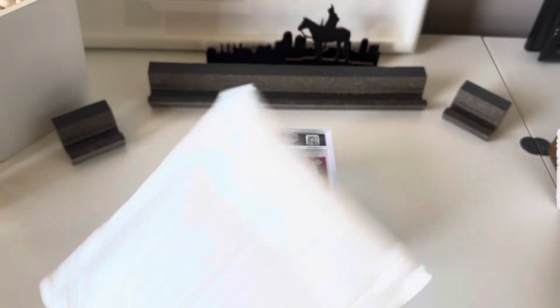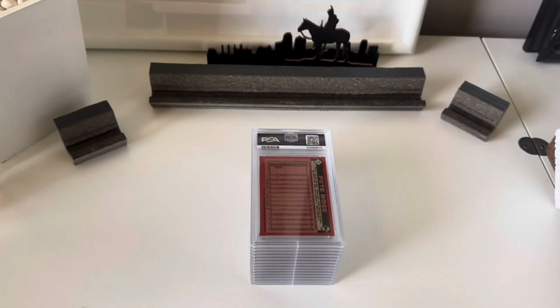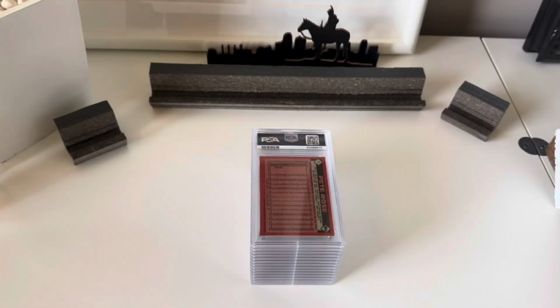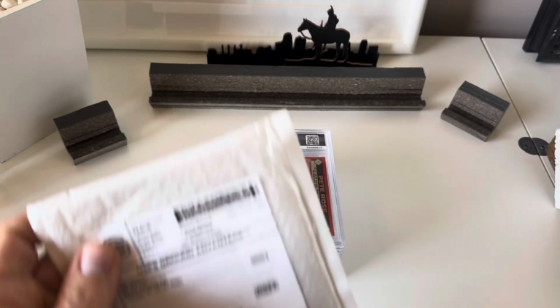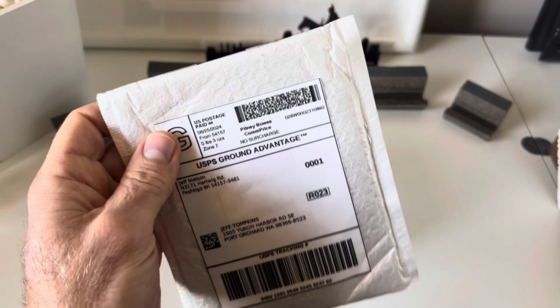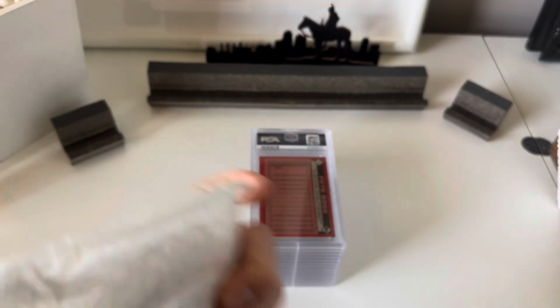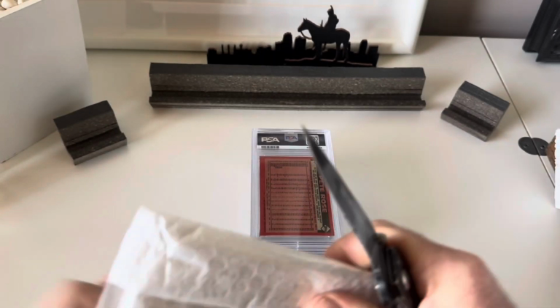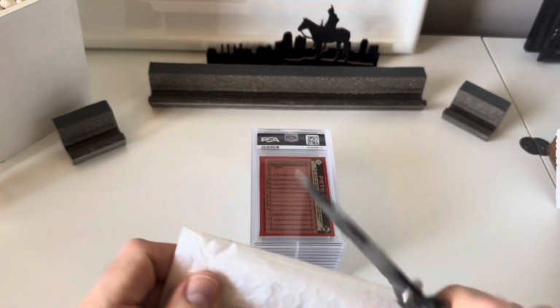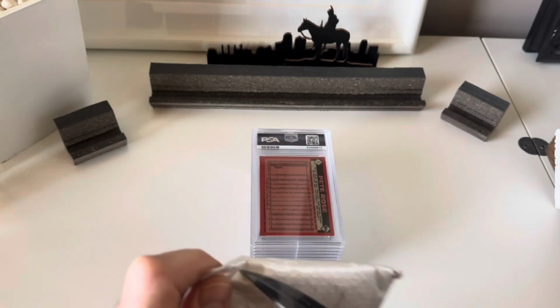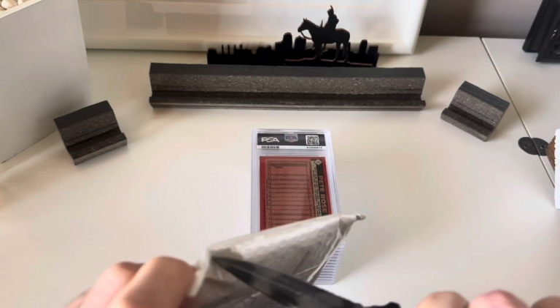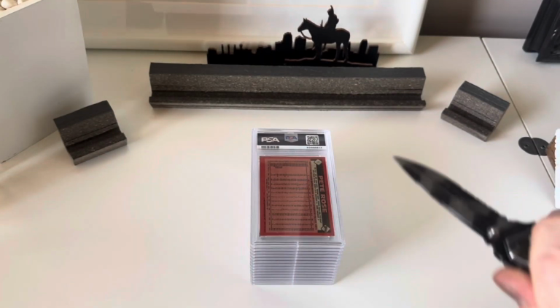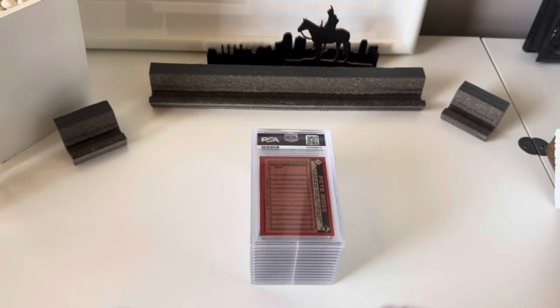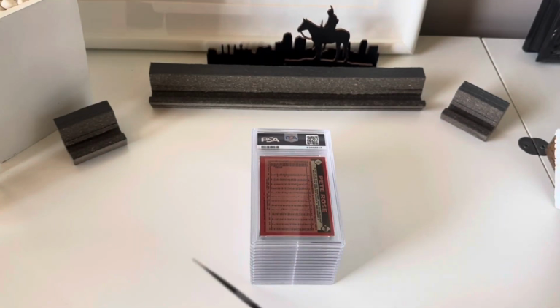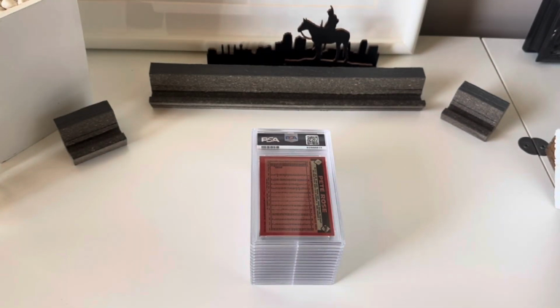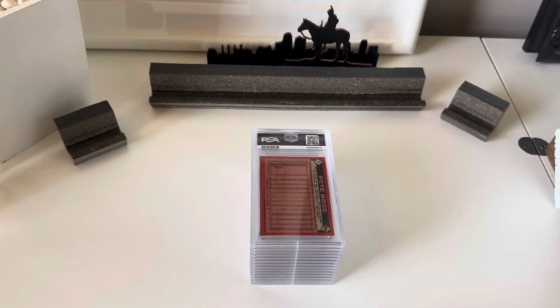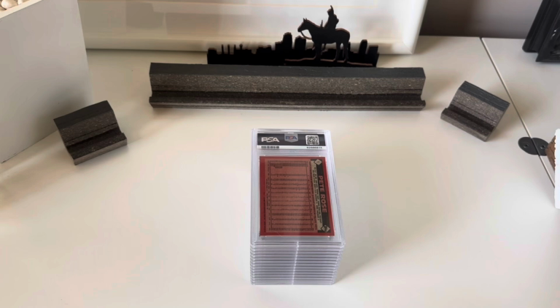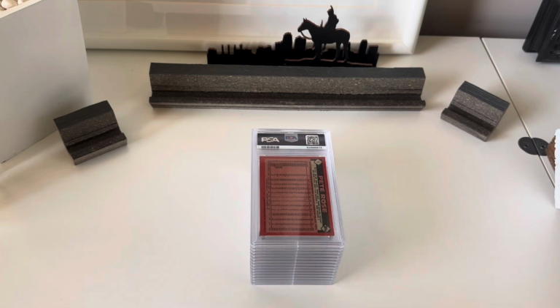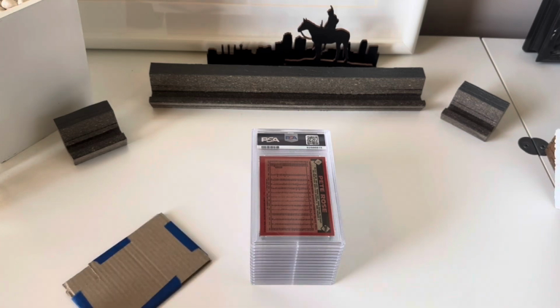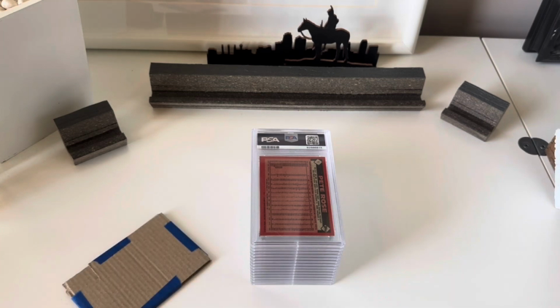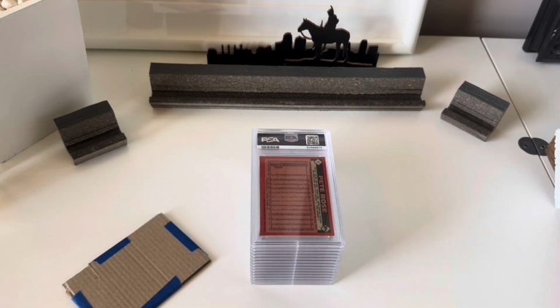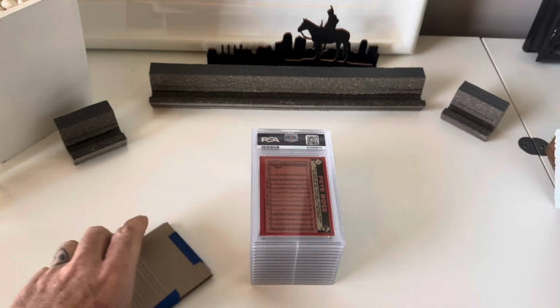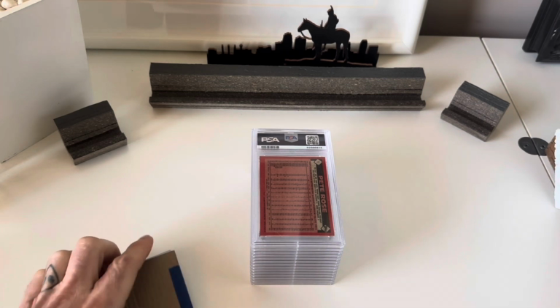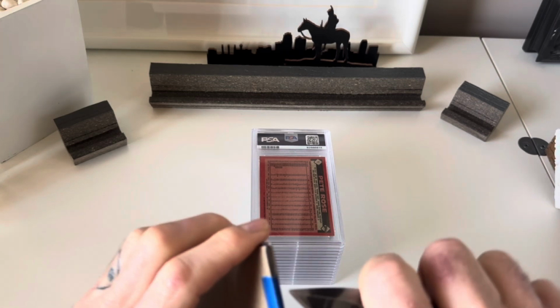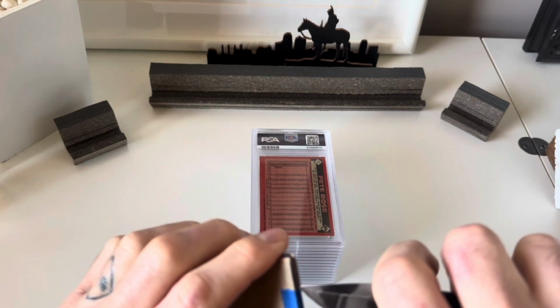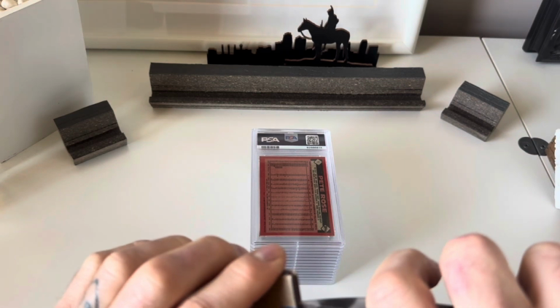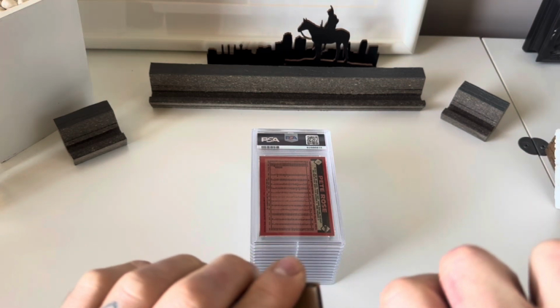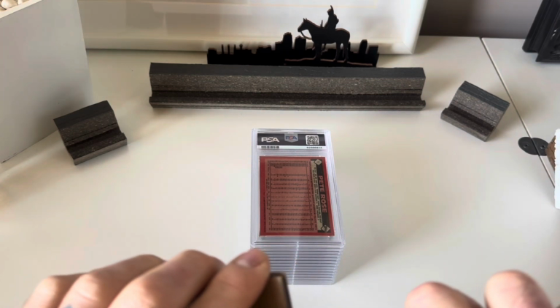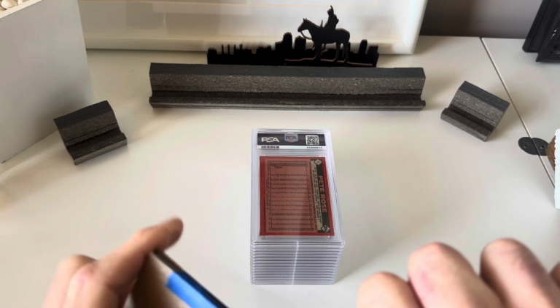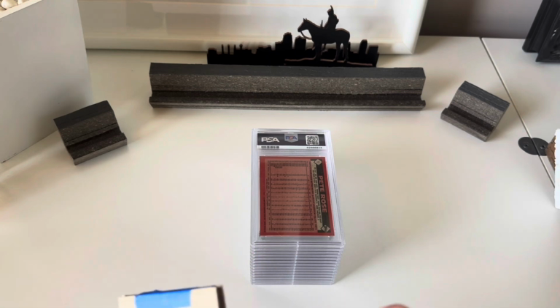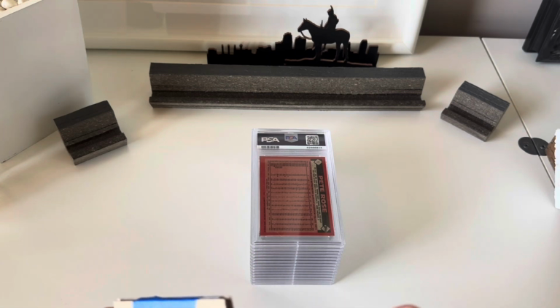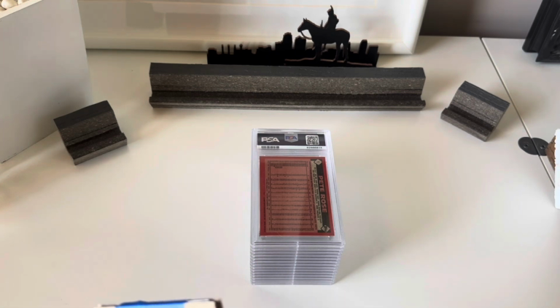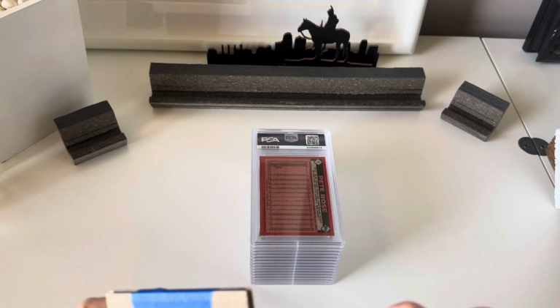Before I get into it, I also had a mail day reveal, so I'm going to crack this mail day open really briefly, and then we'll get right into the grade reveals.